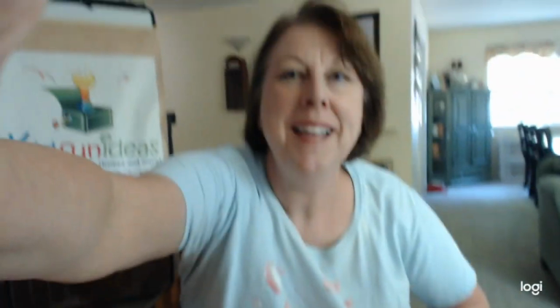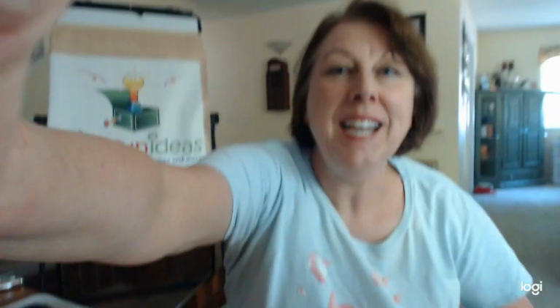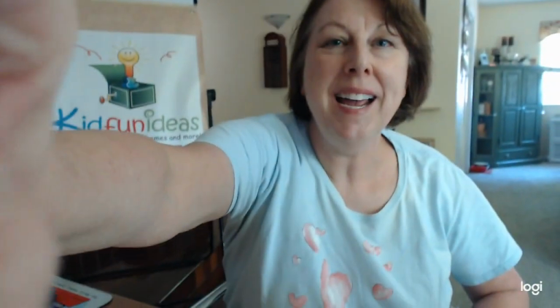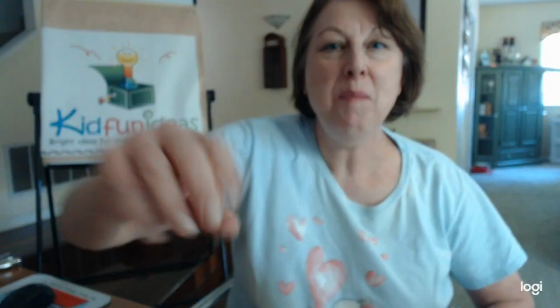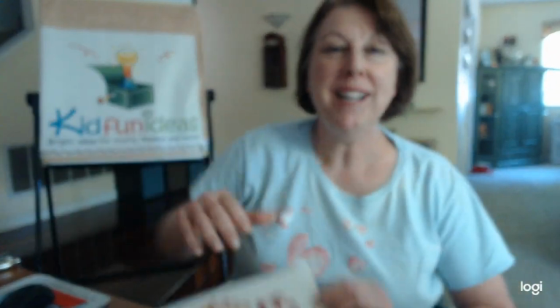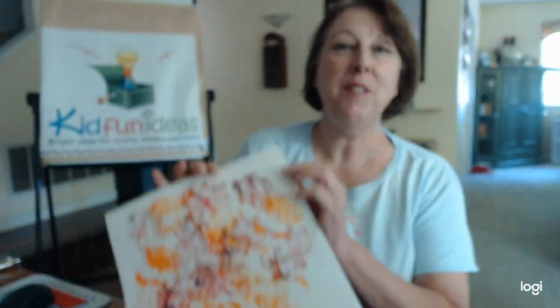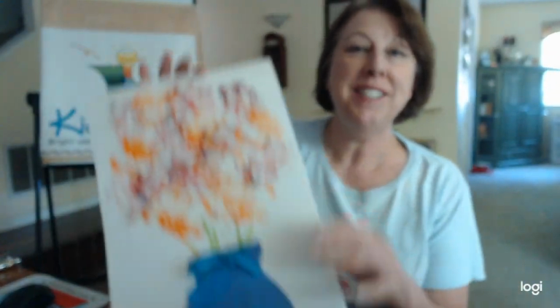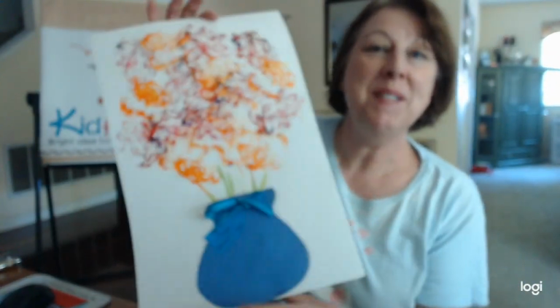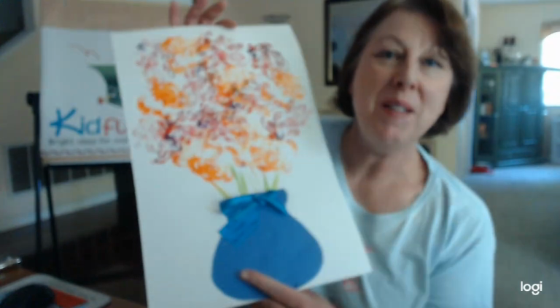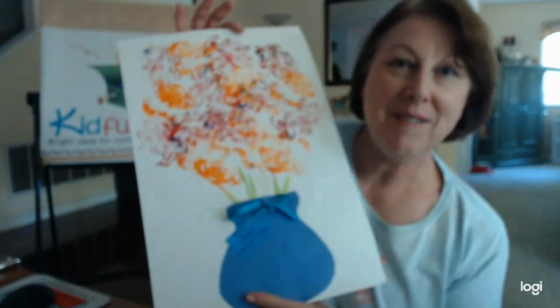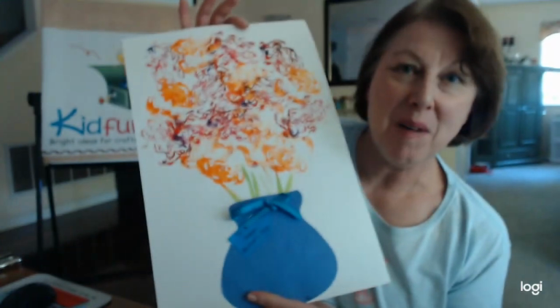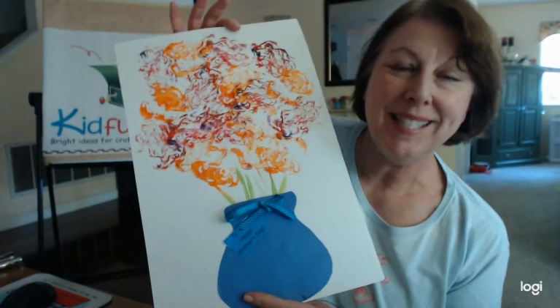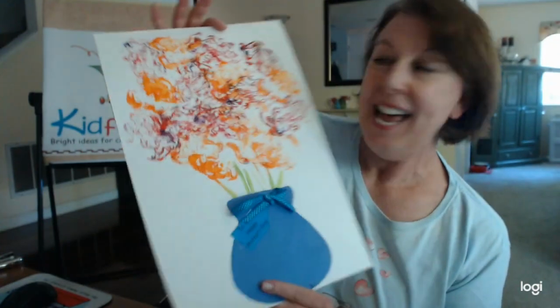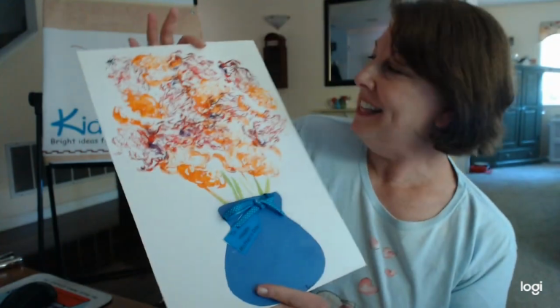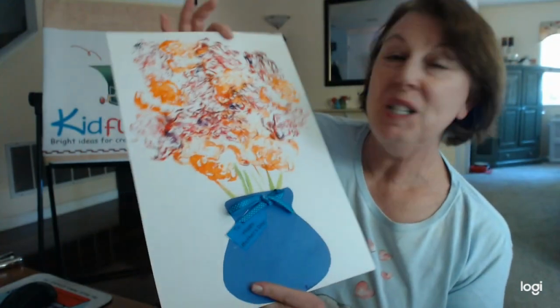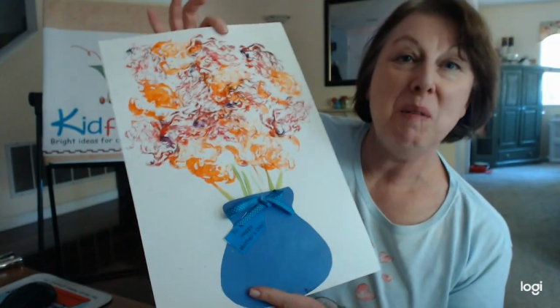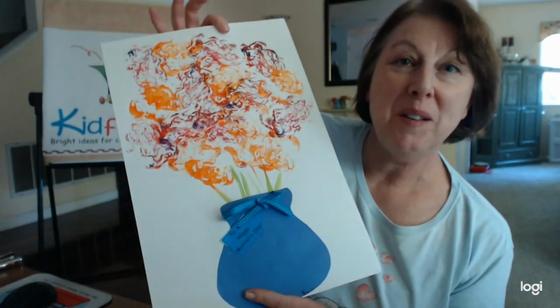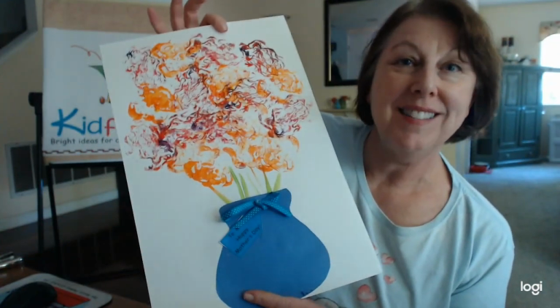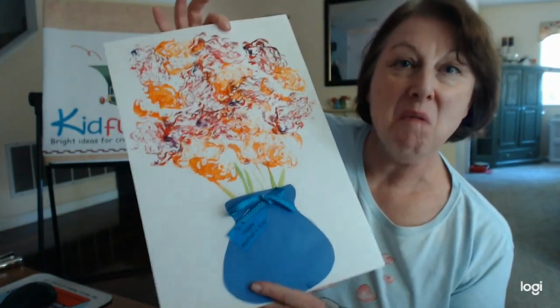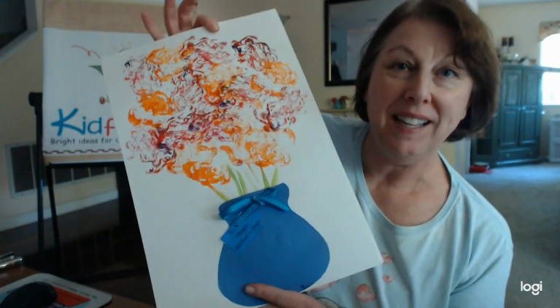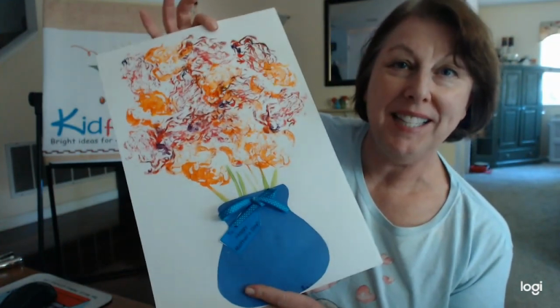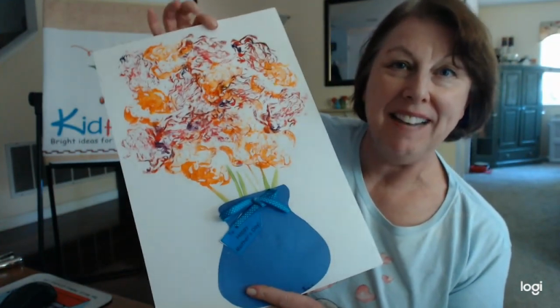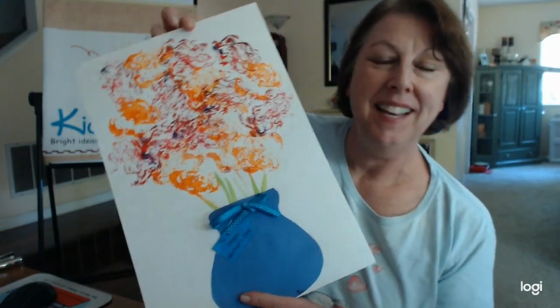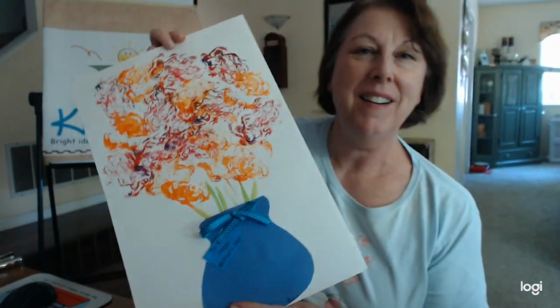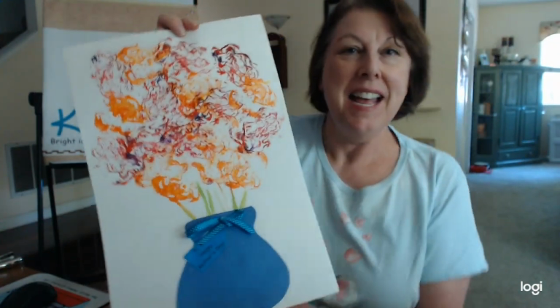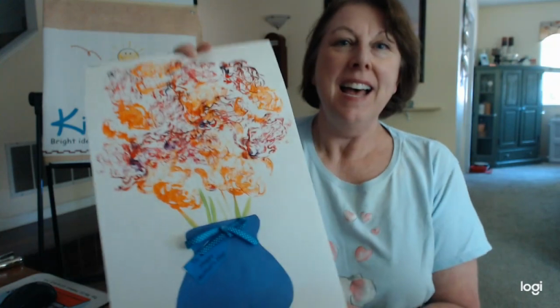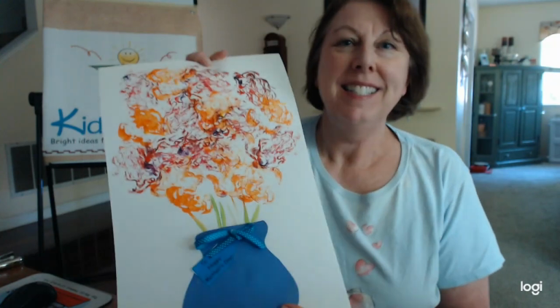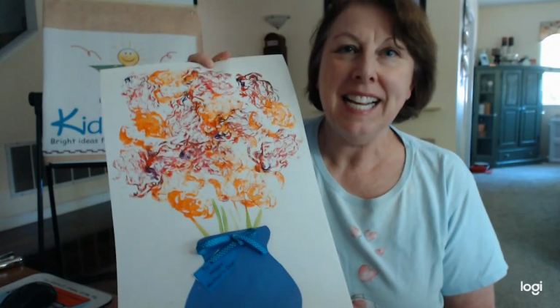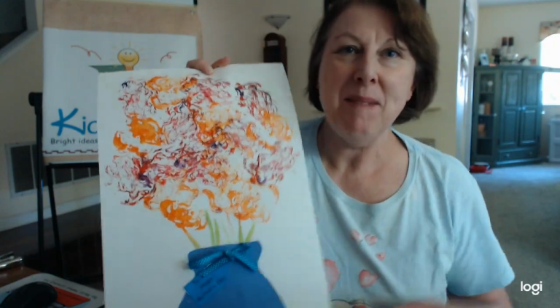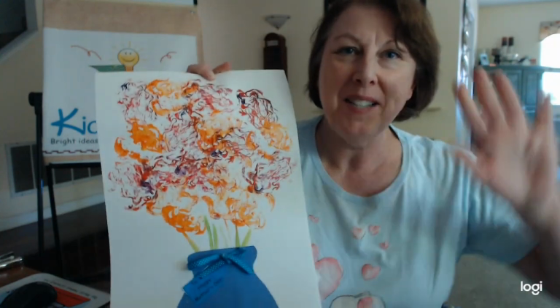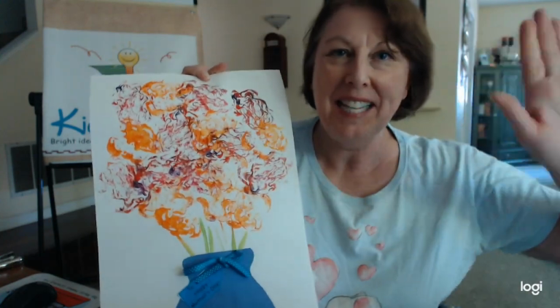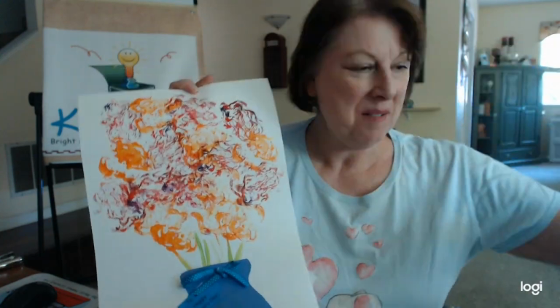I hope you guys have a fun time this Mother's Day with your moms. This will be one of those things that they really love to get. Until next time, I'll talk to you later. Bye!